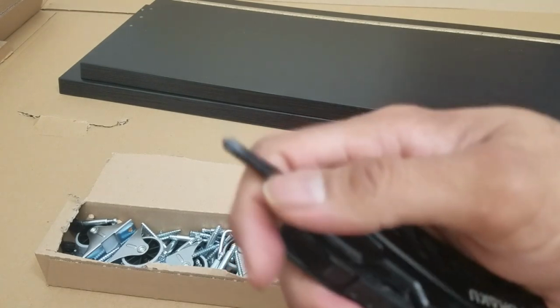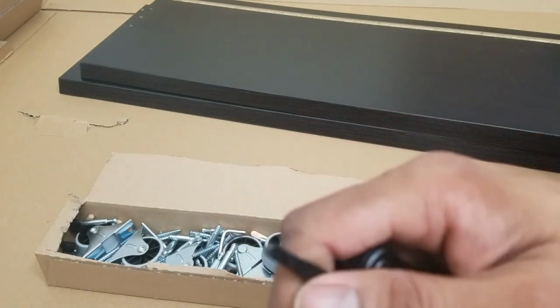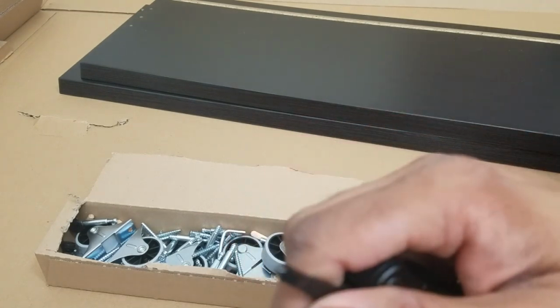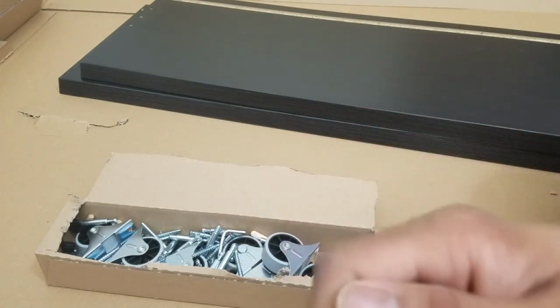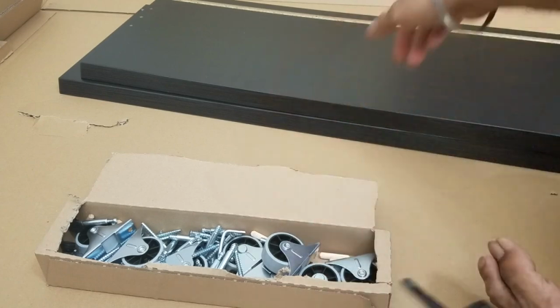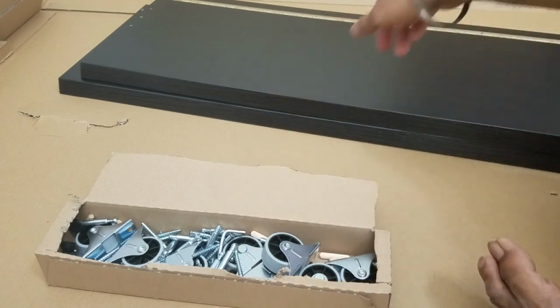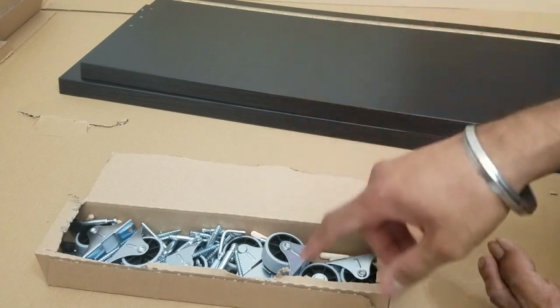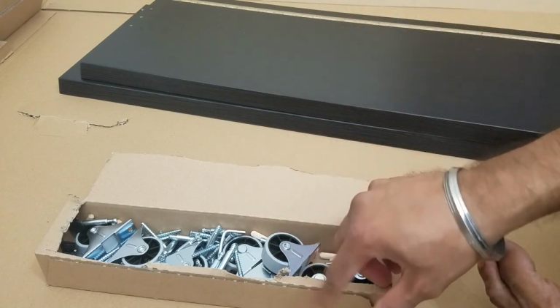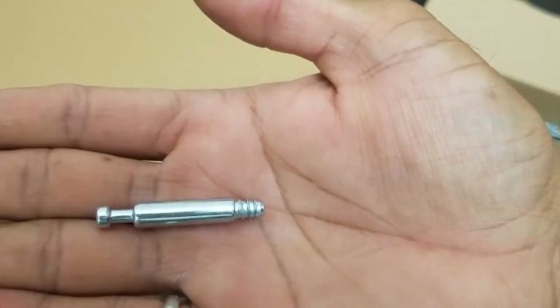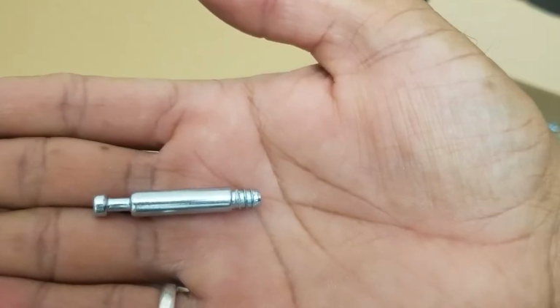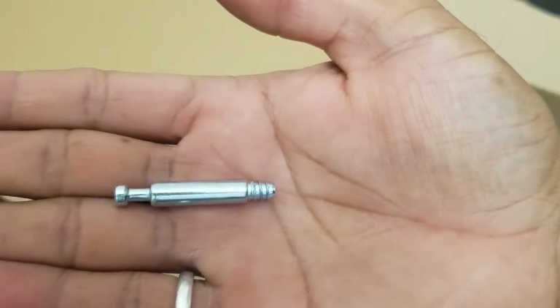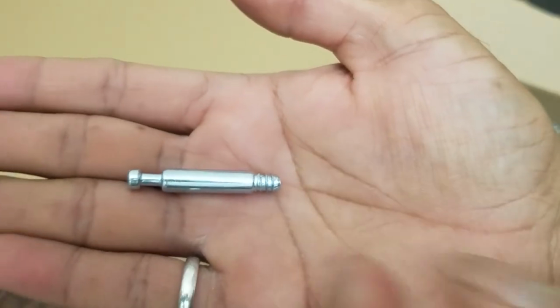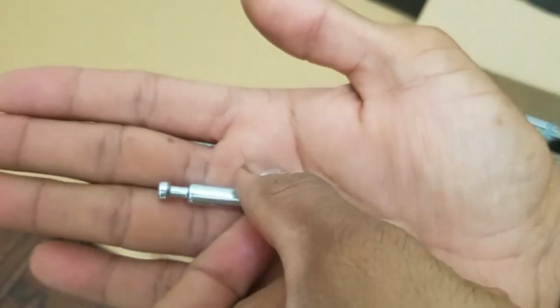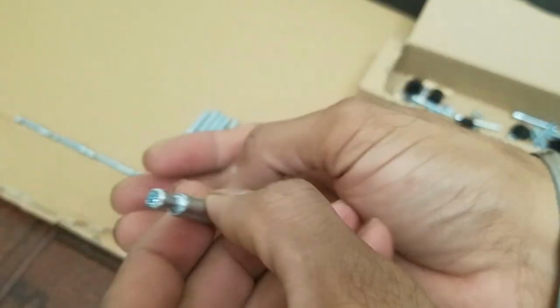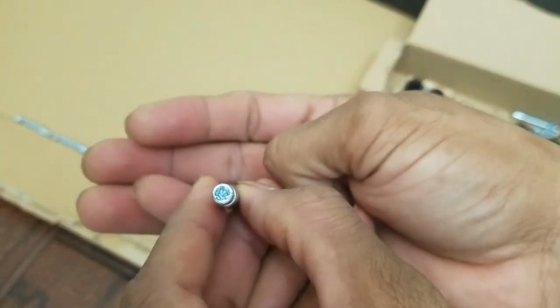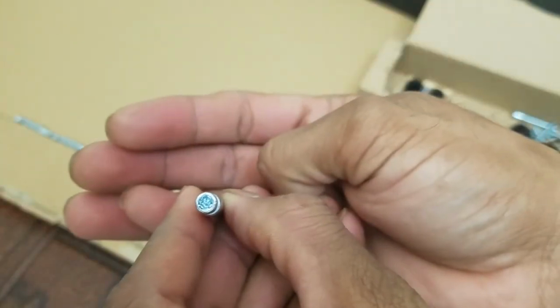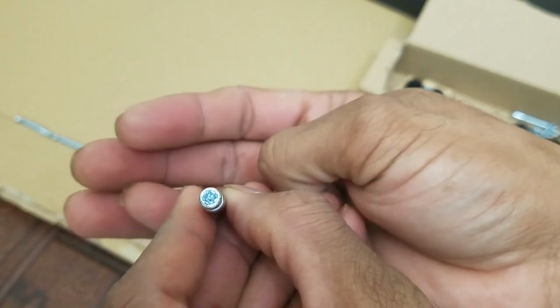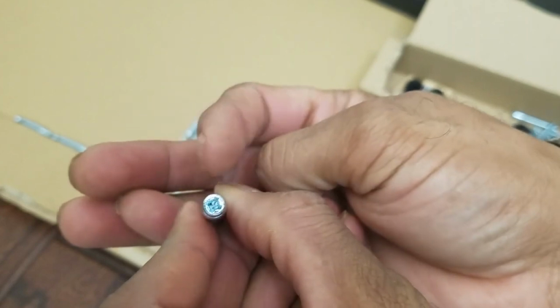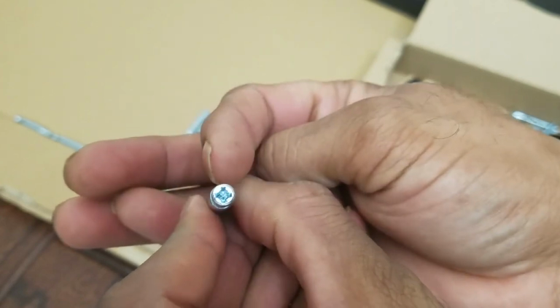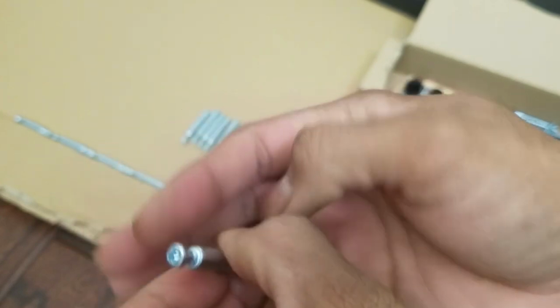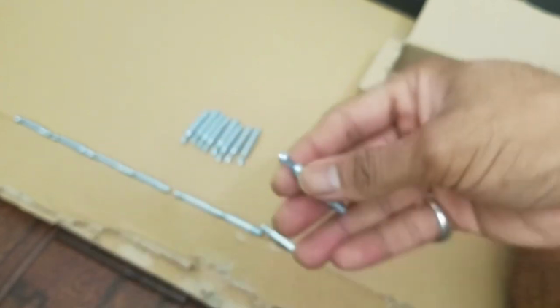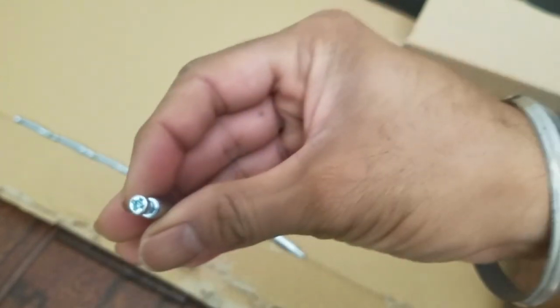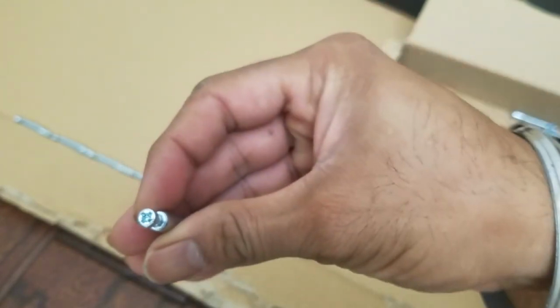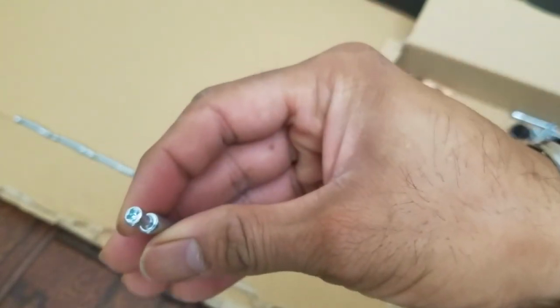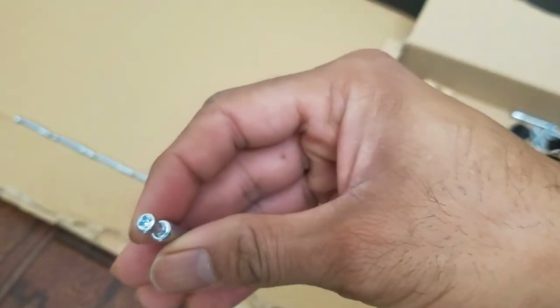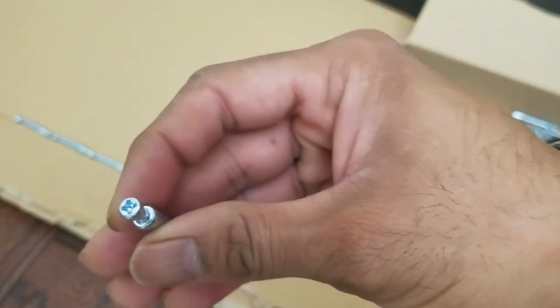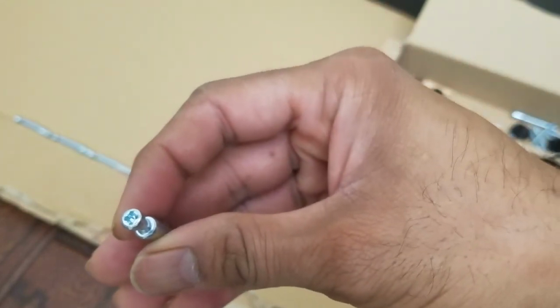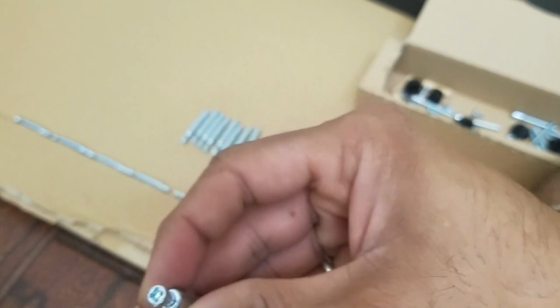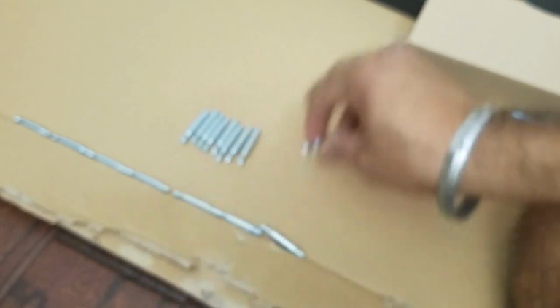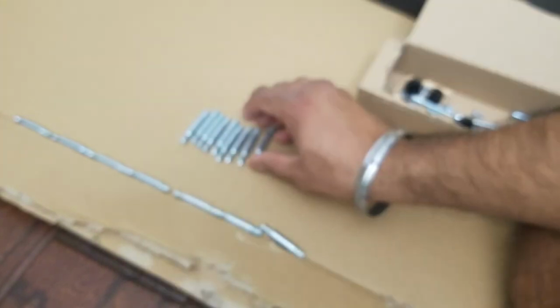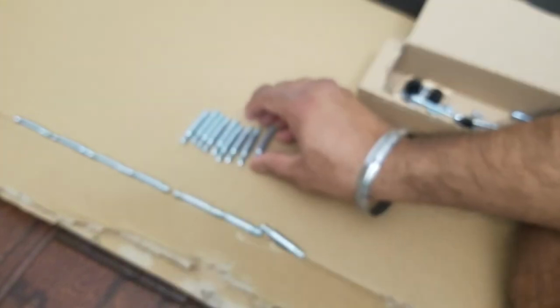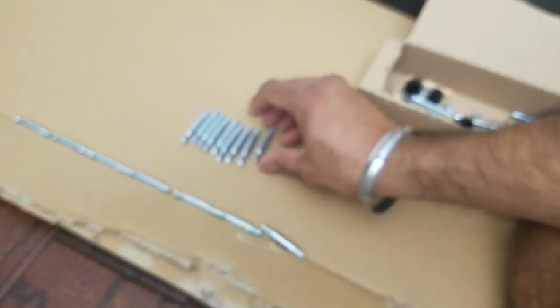You'll need a Phillips head screwdriver to drive the screws. In the box you will have 16 screws — they use a Phillips head screw on top. For the initial assembly, you will only need eight of them: two for each of the storage bins, so four per bin.